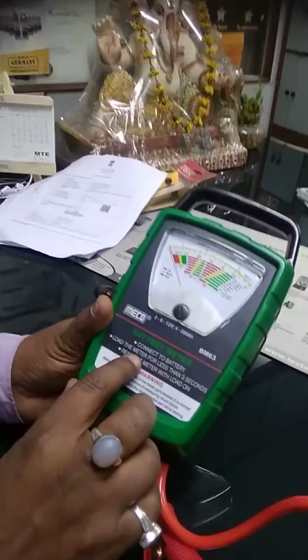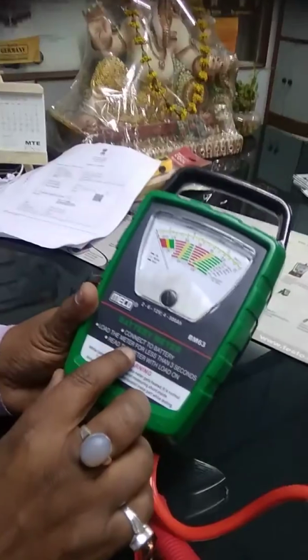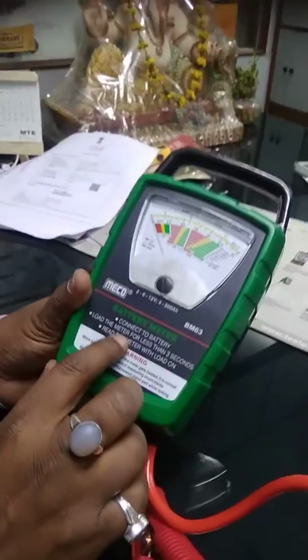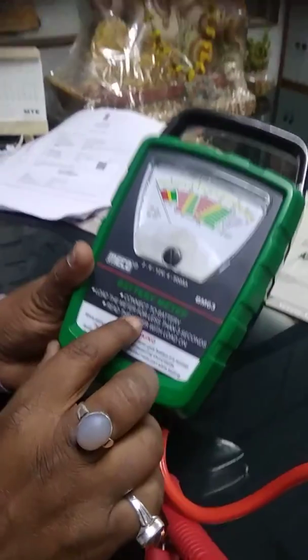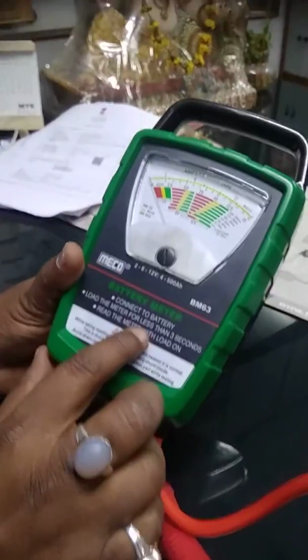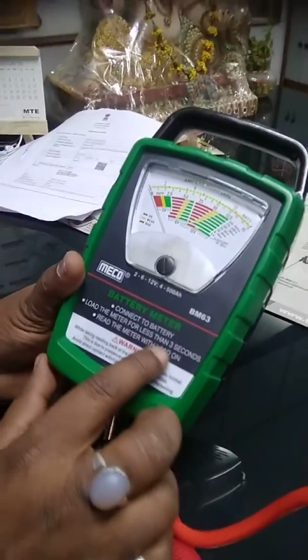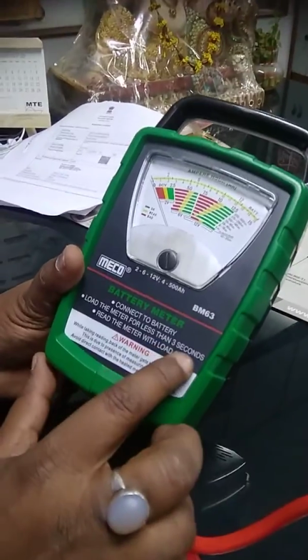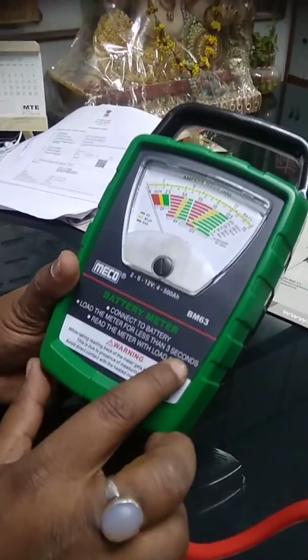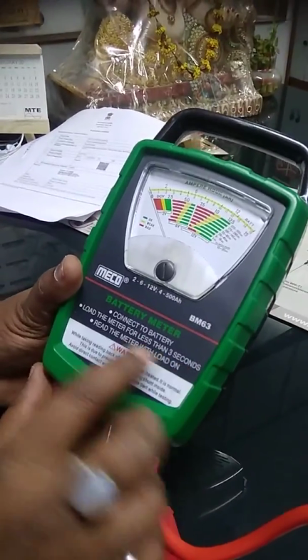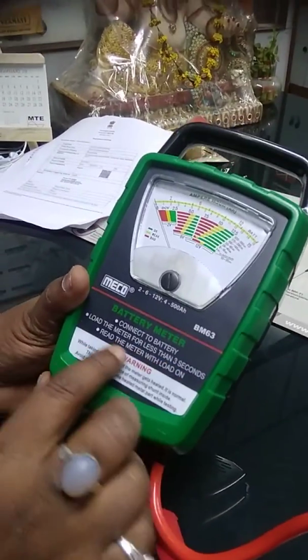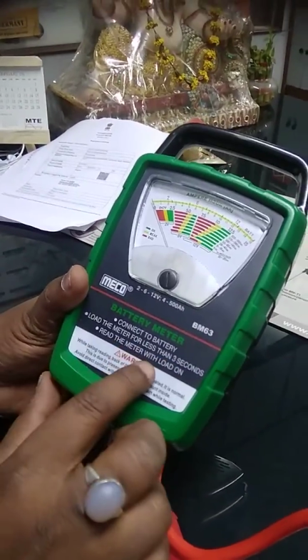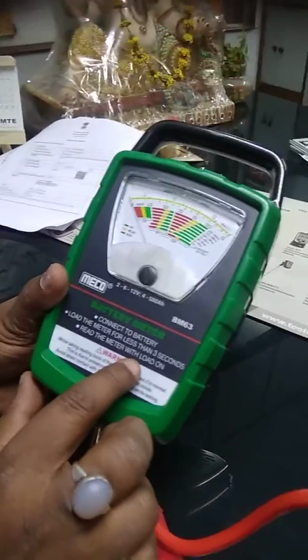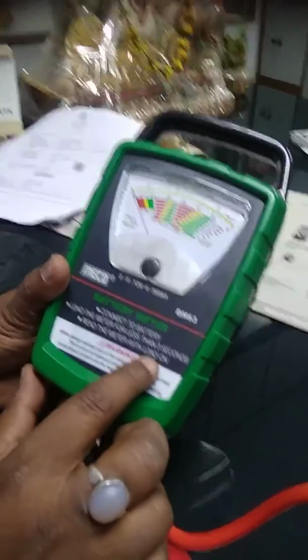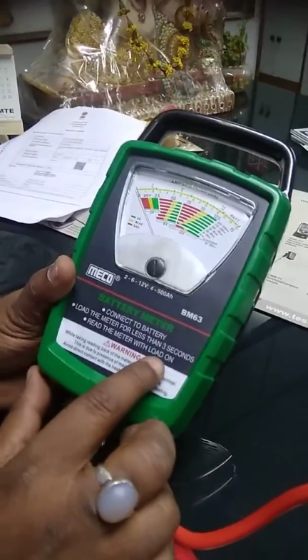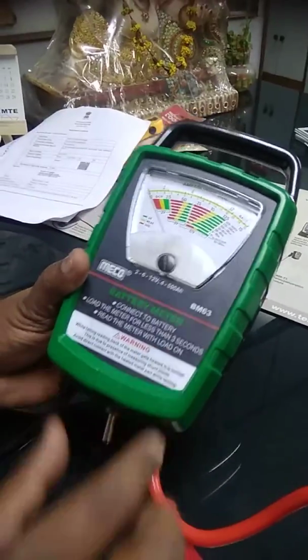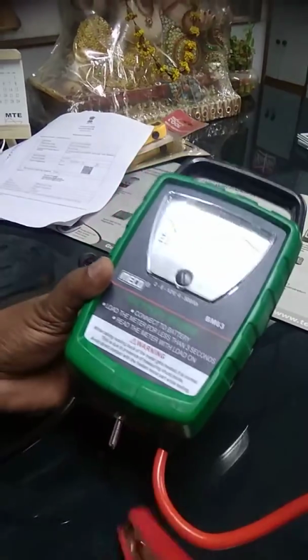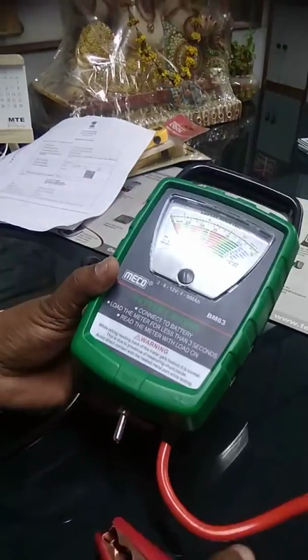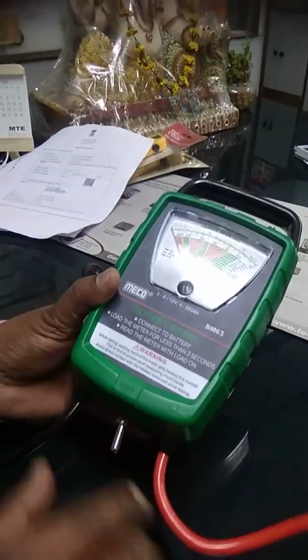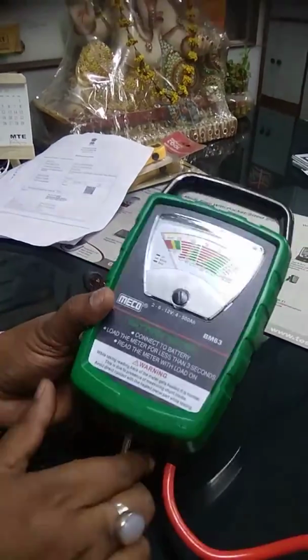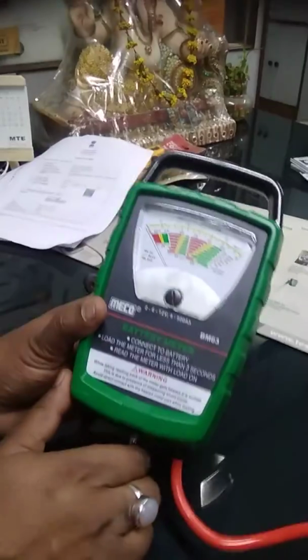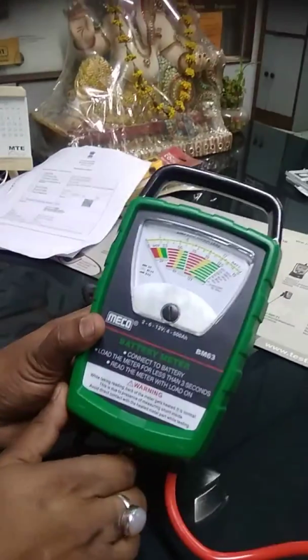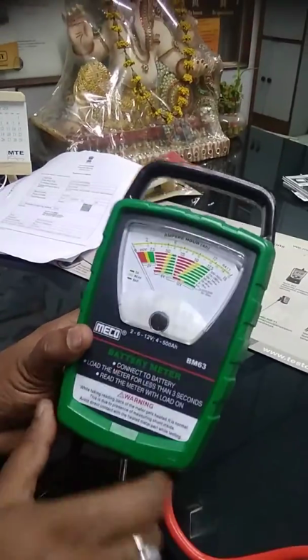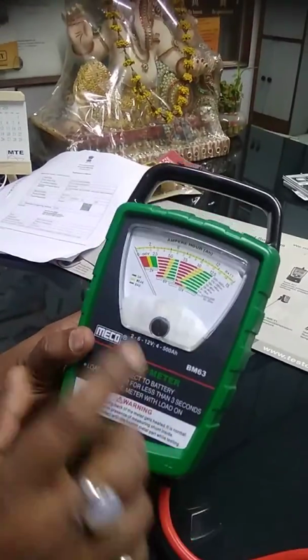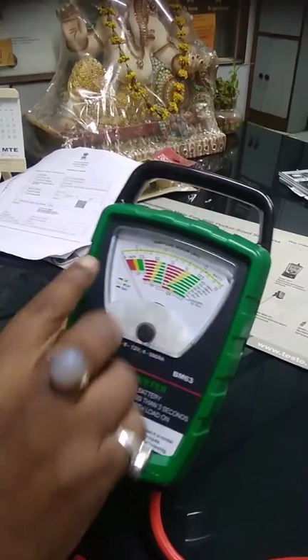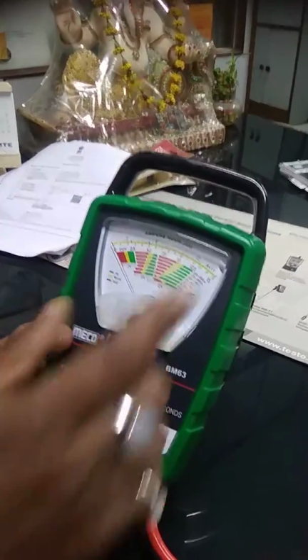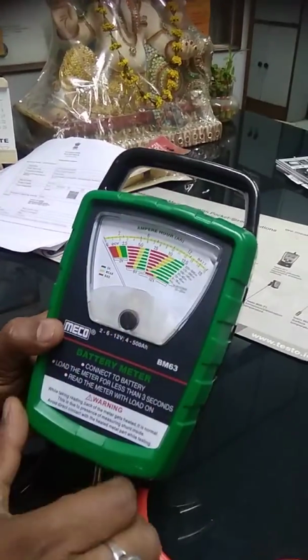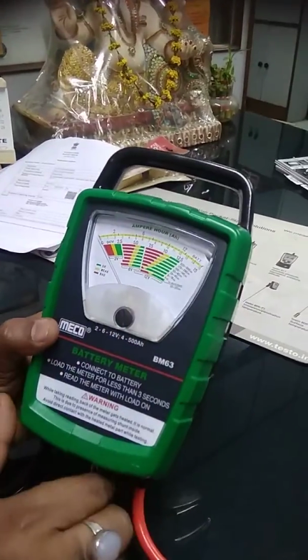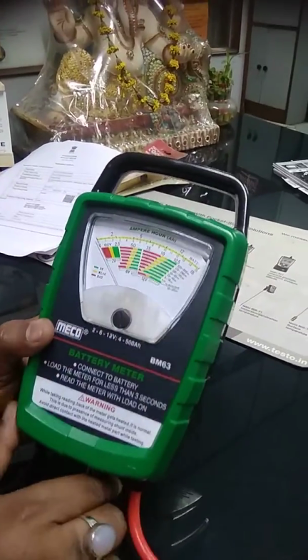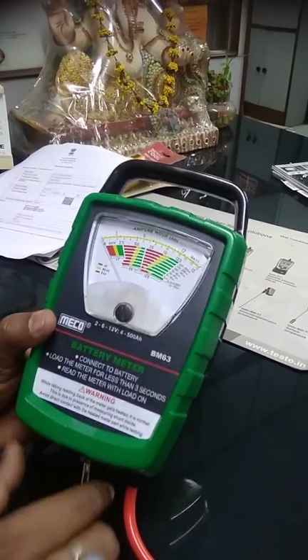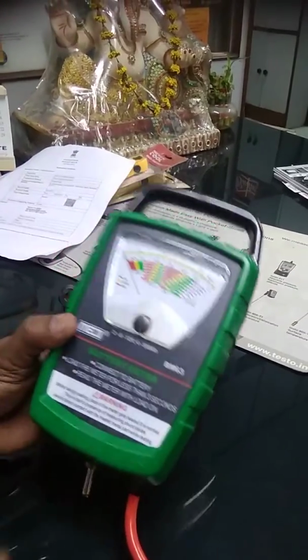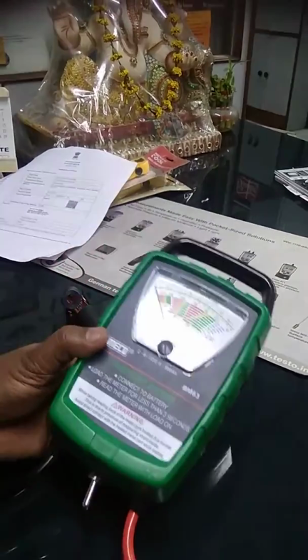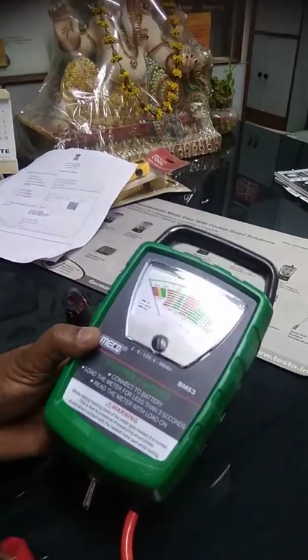Load the meter for less than 3 seconds. Read the meter under load and then take the reading. It's not a continuous operation.